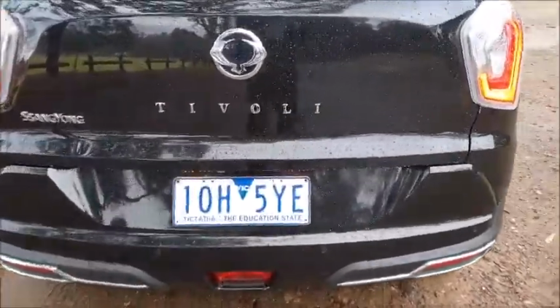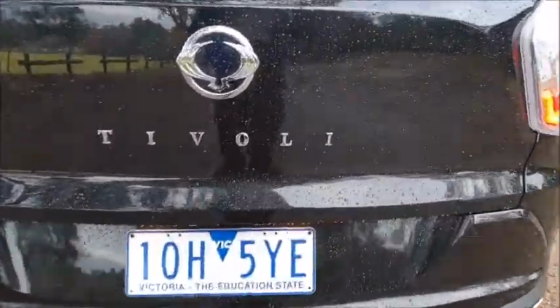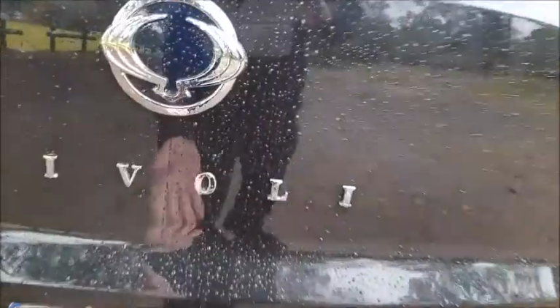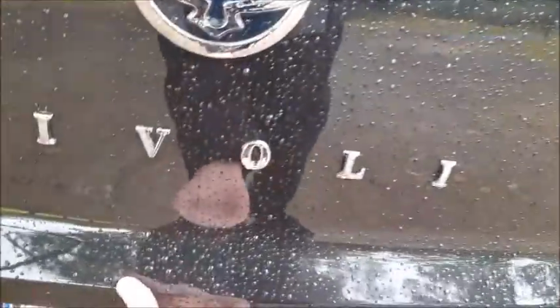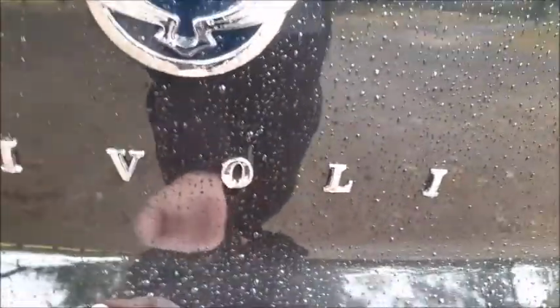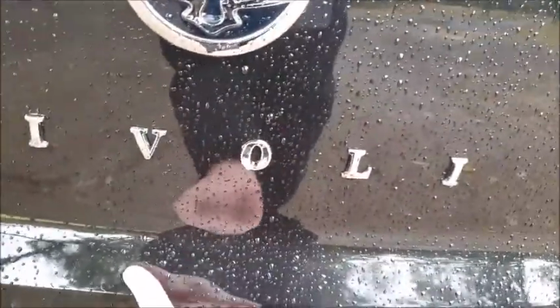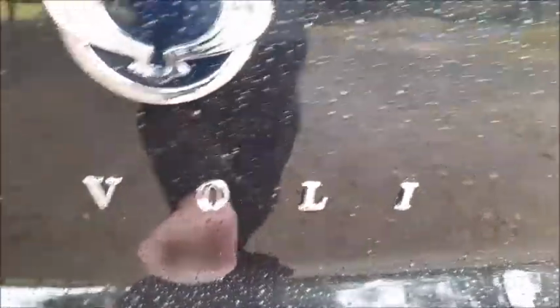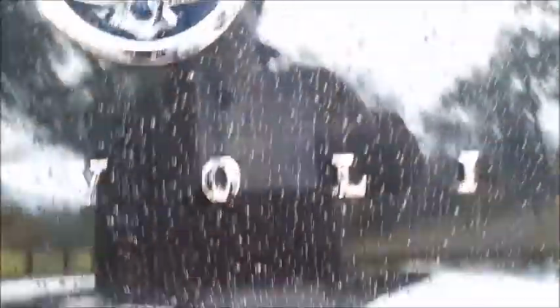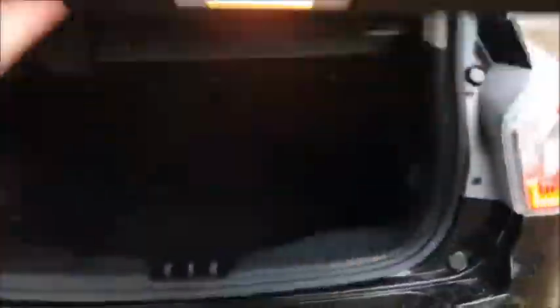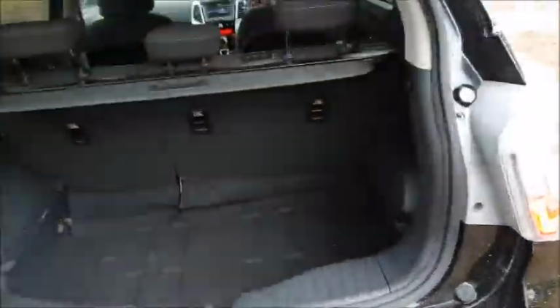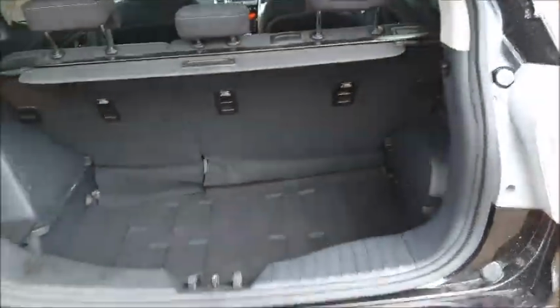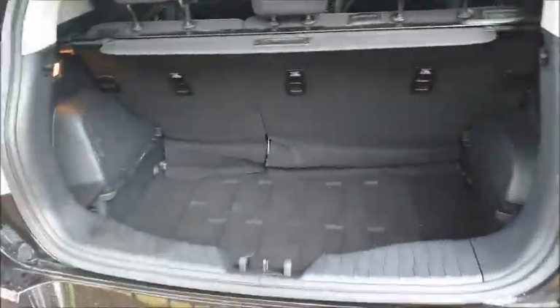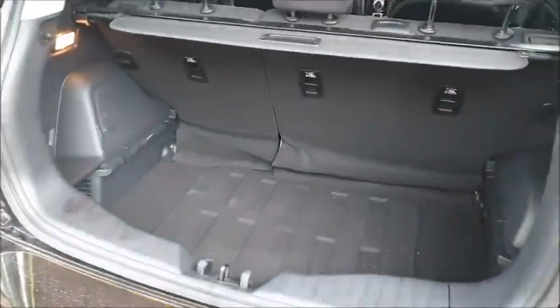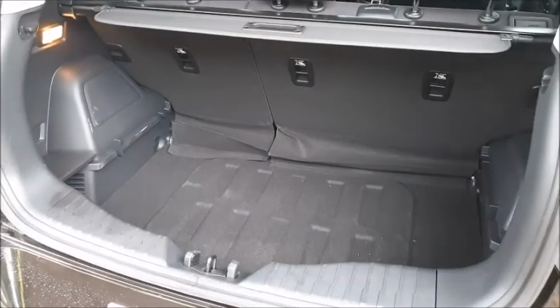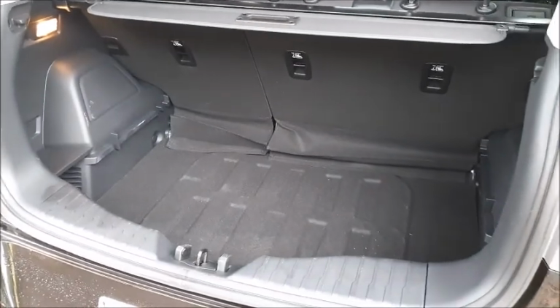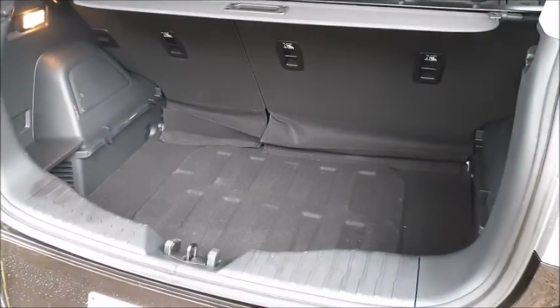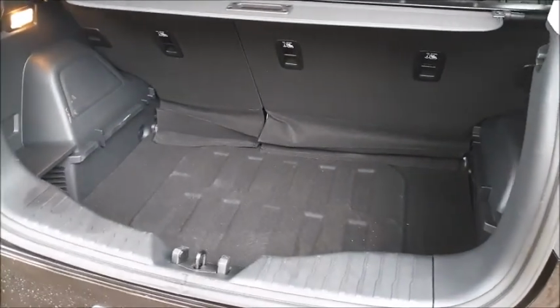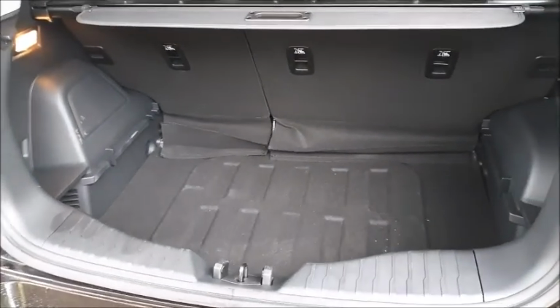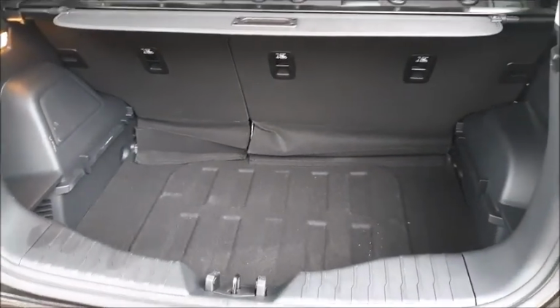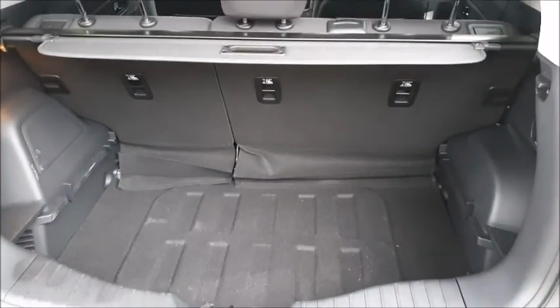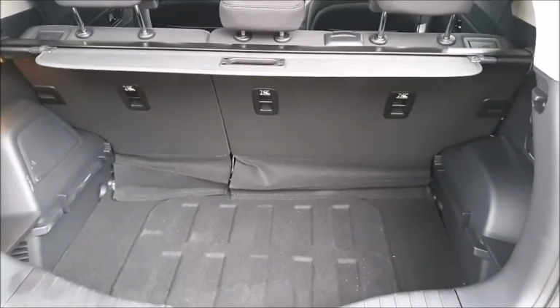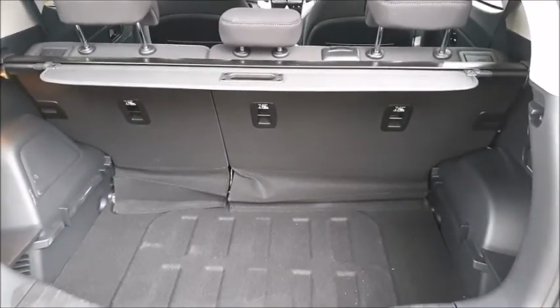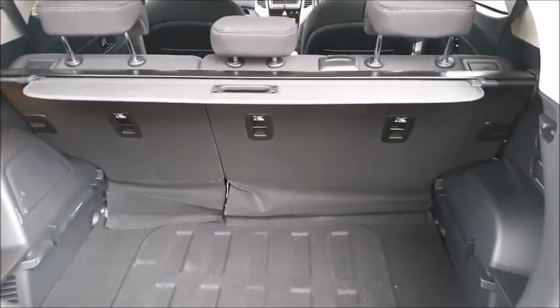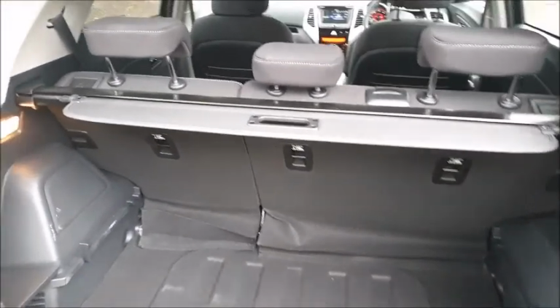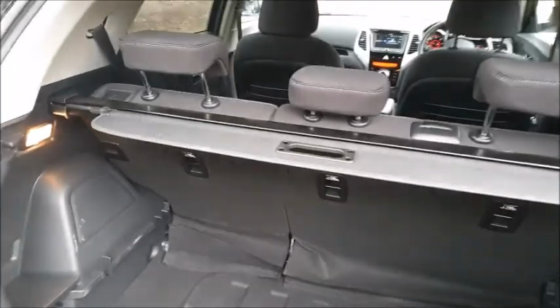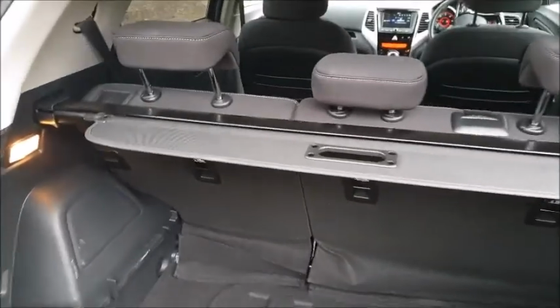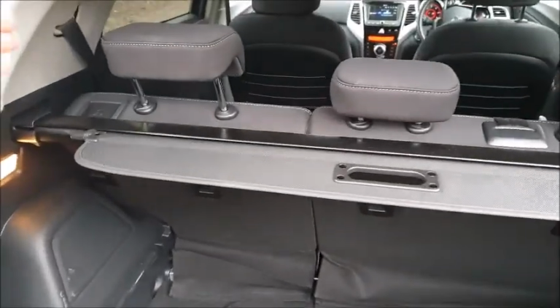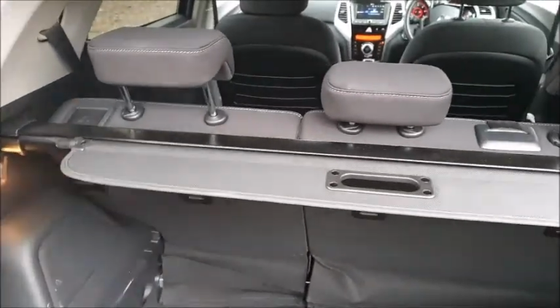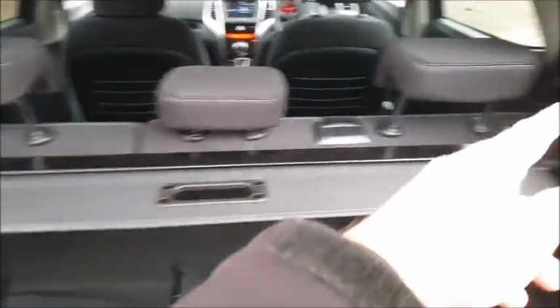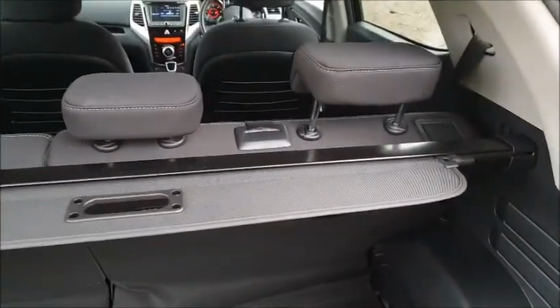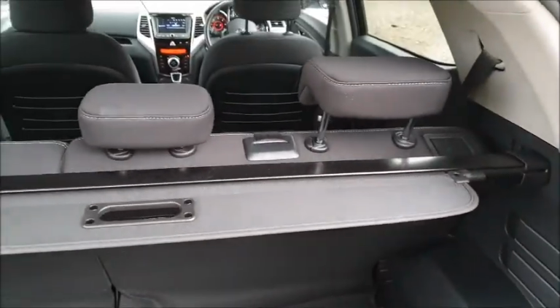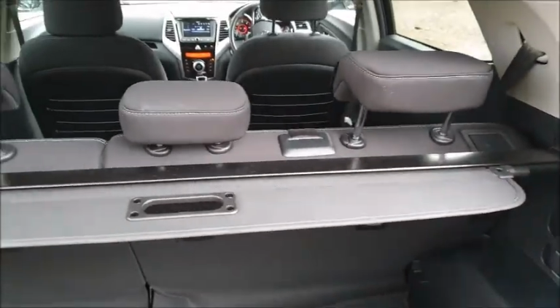There's a nice simple little boot here as well. We can get that open — there we go. Just enough room for a week's shopping, and a little cargo blind in there as well. Very simple to operate with split-fold rear seats, as things should be.